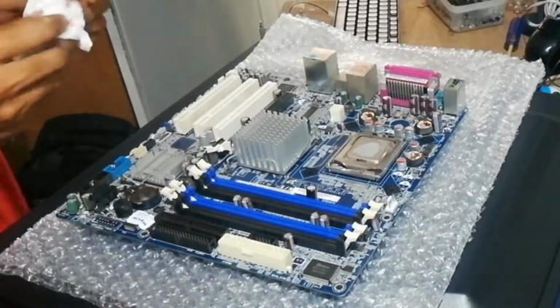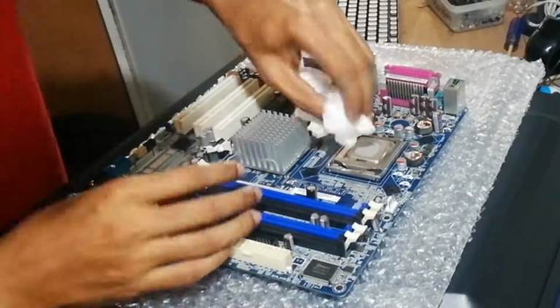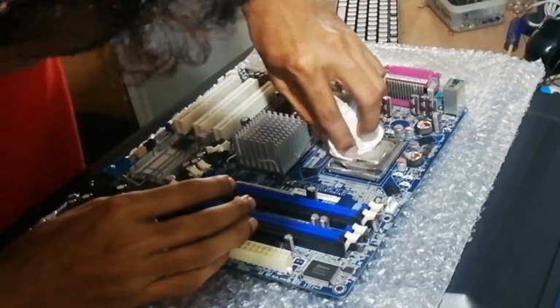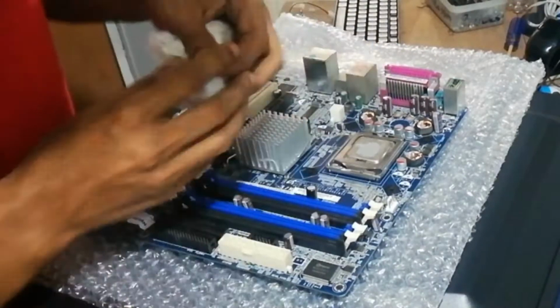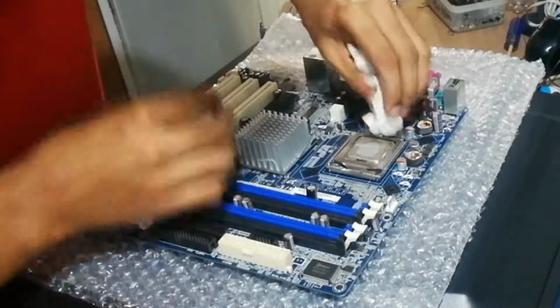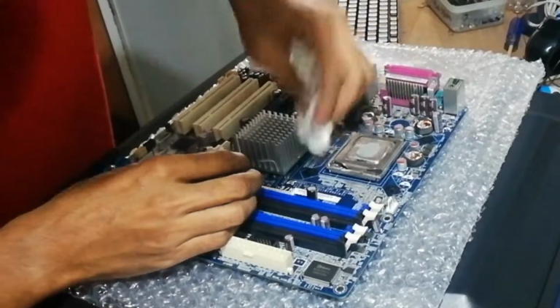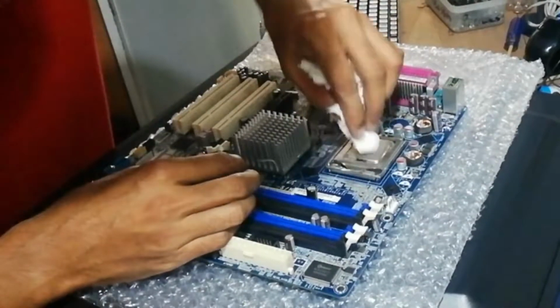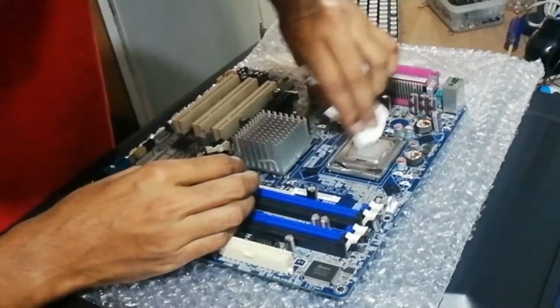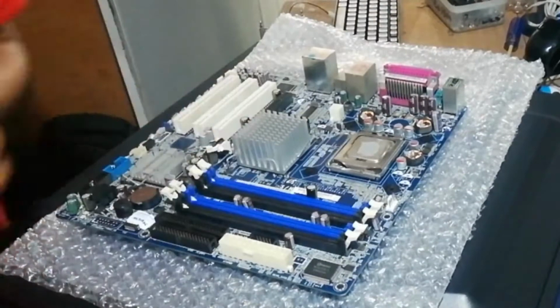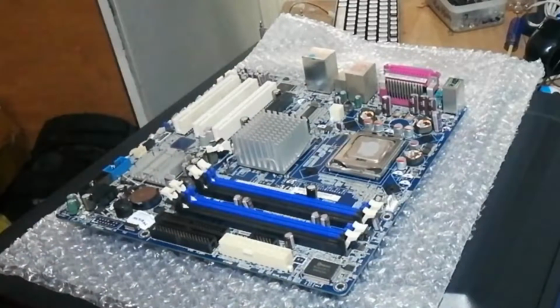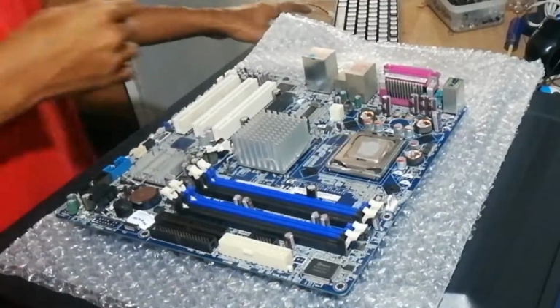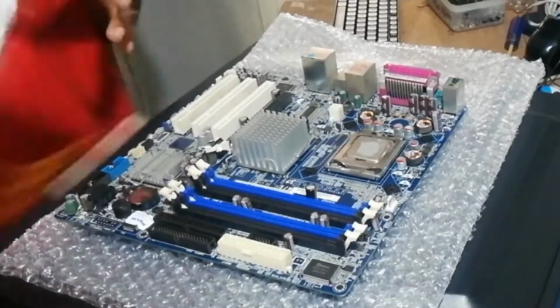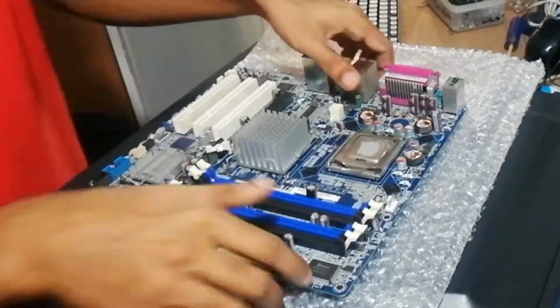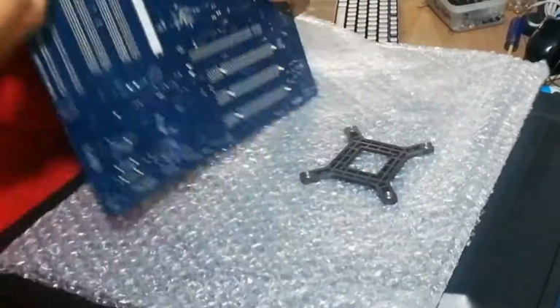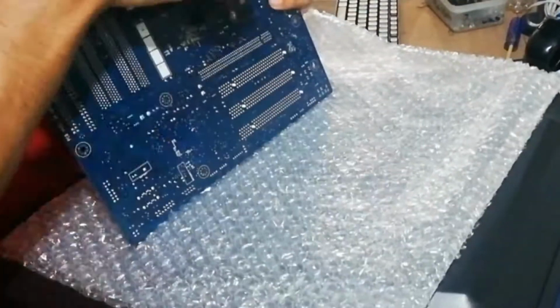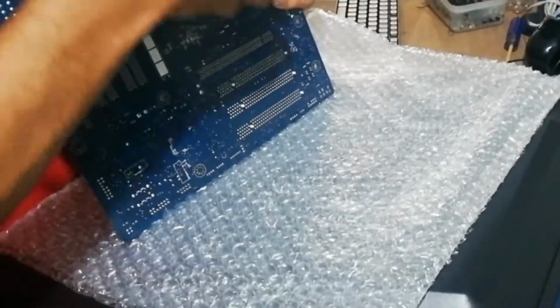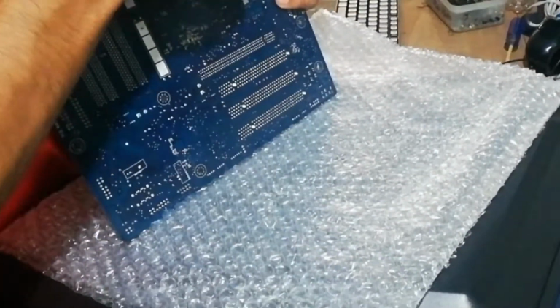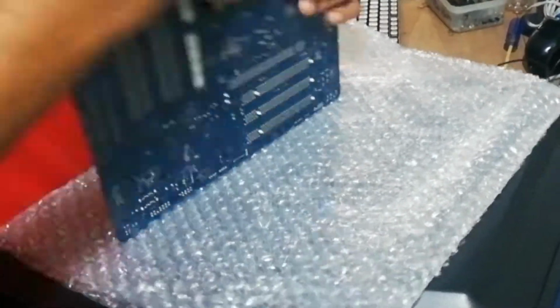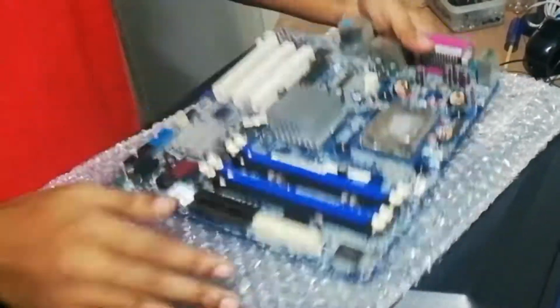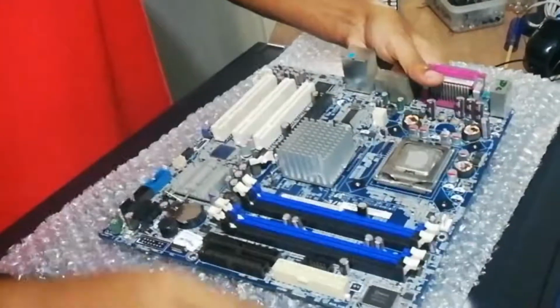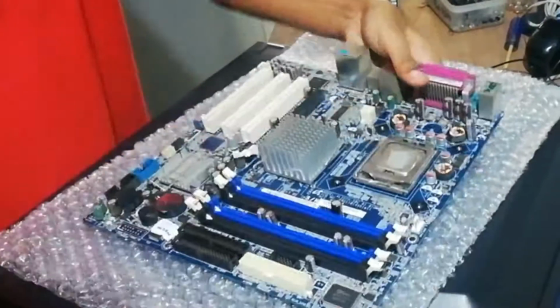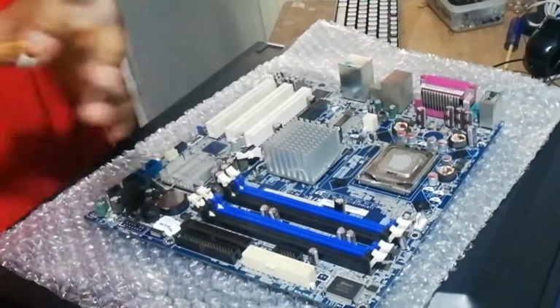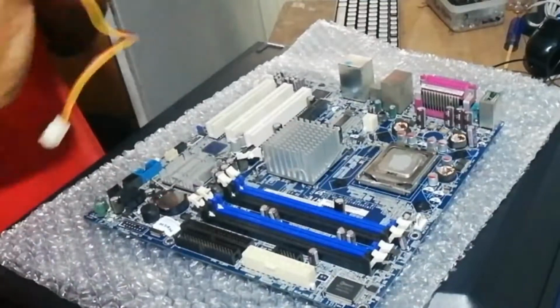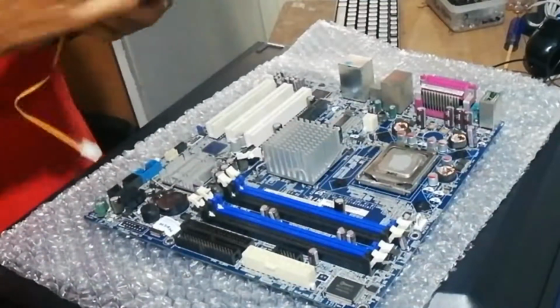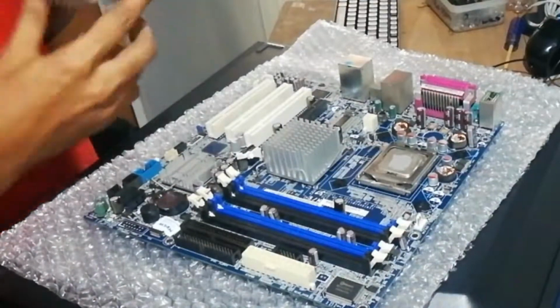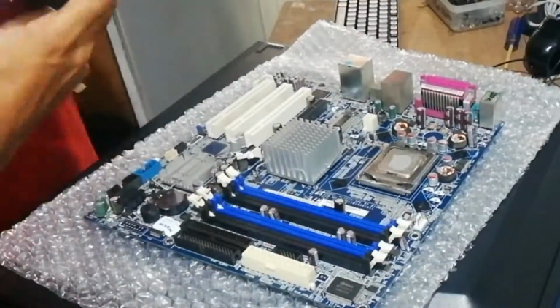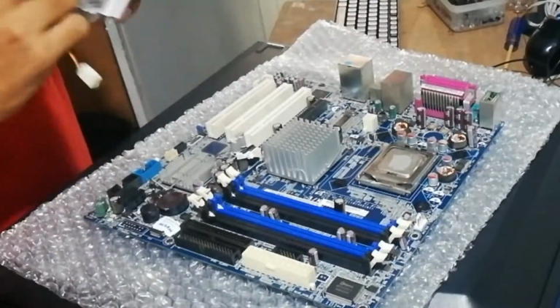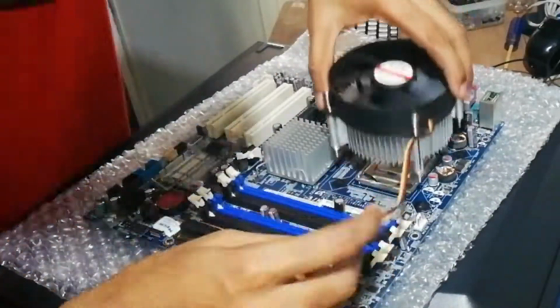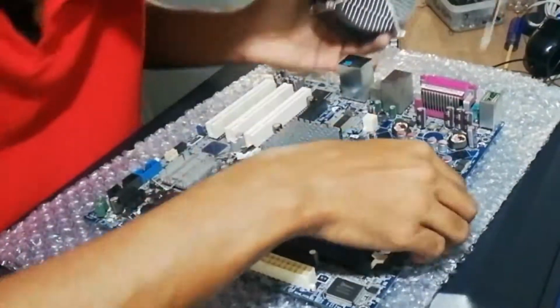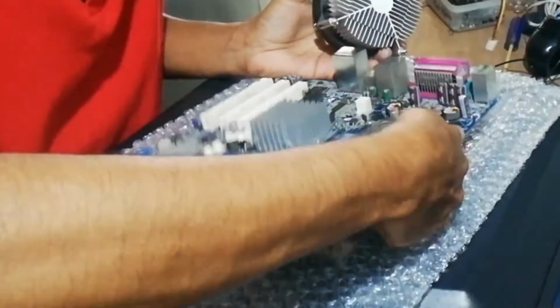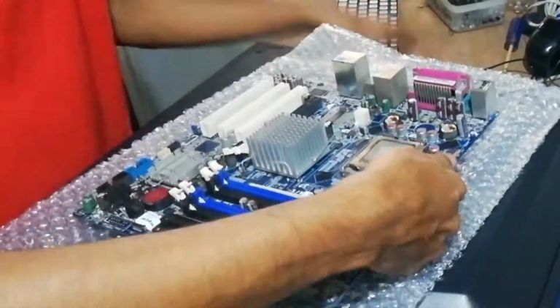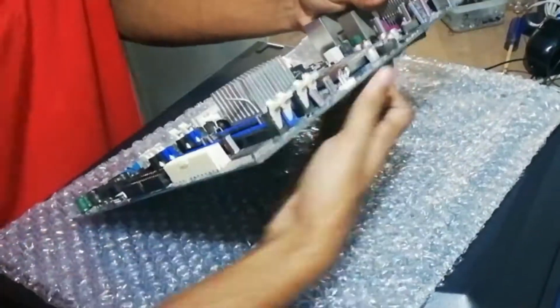Clean it a bit. Then insert the cooler fan back on top and screw the cooler fan for the CPU.